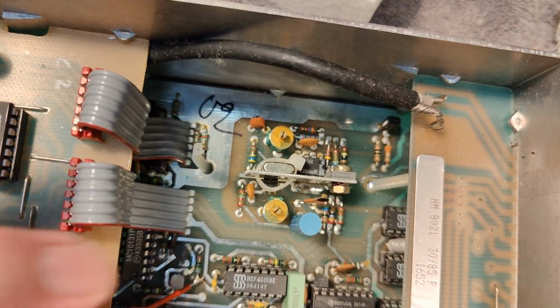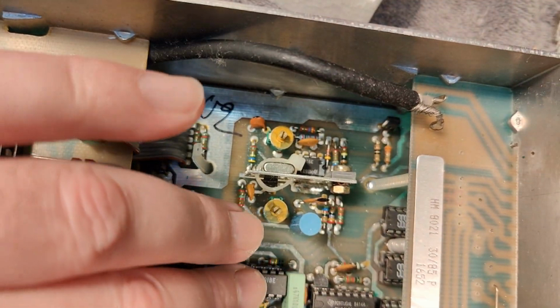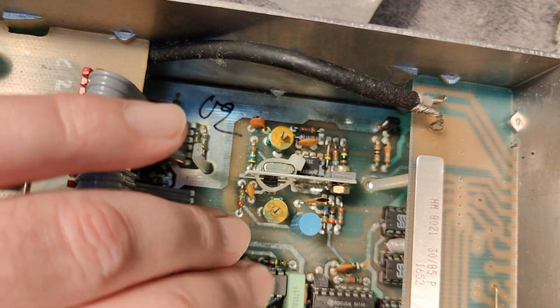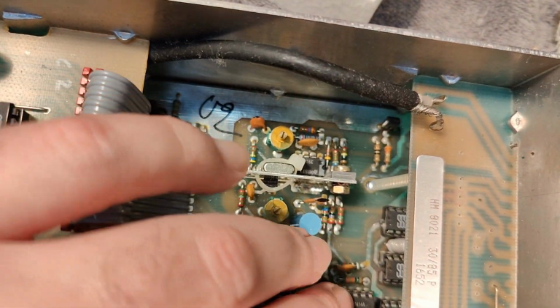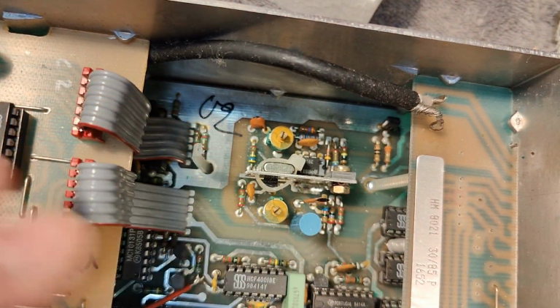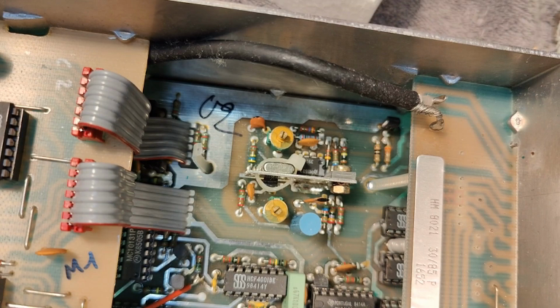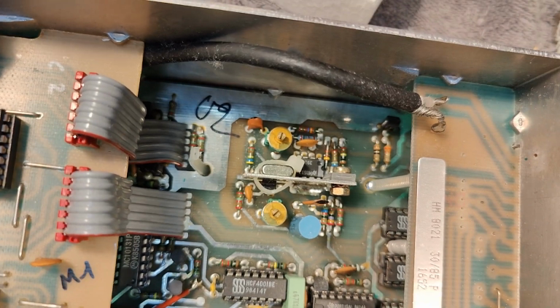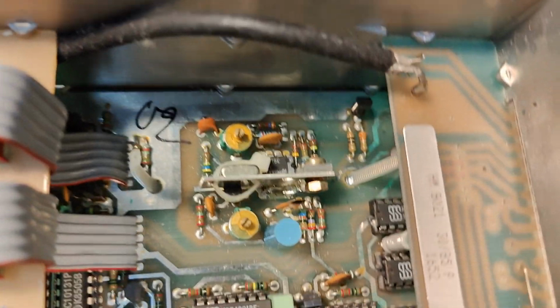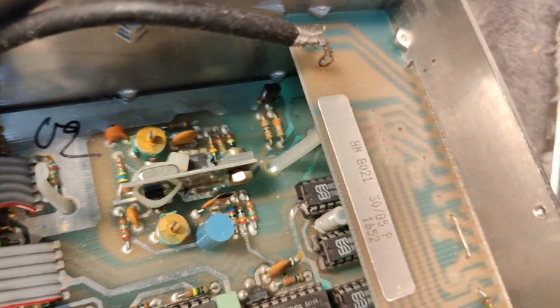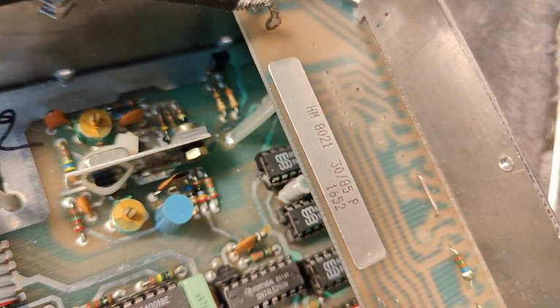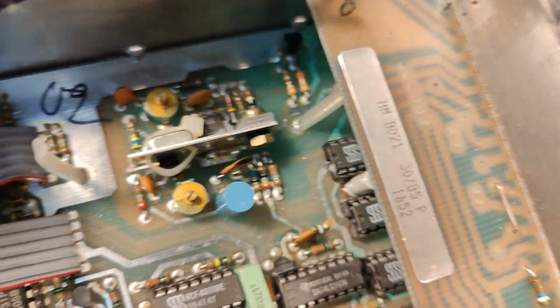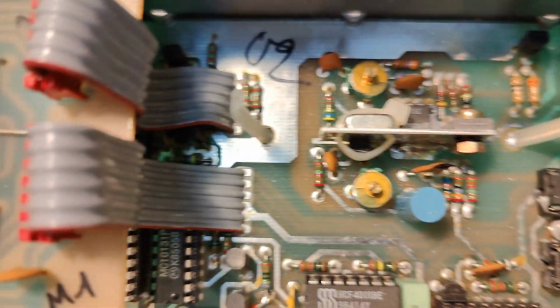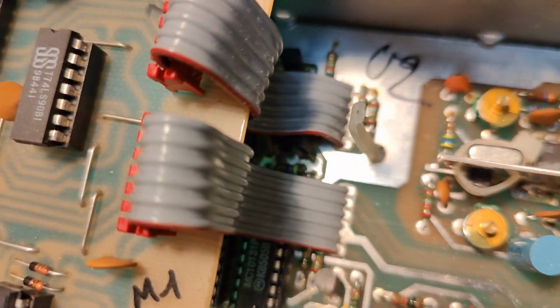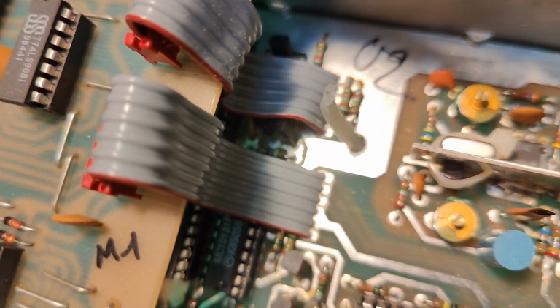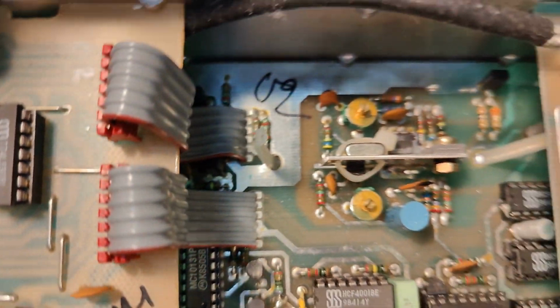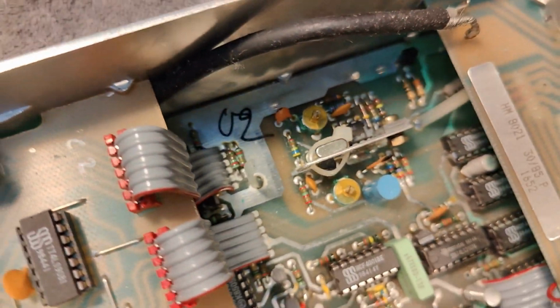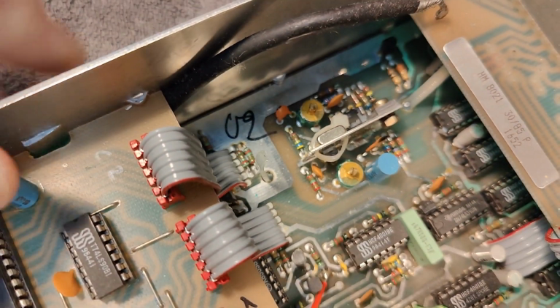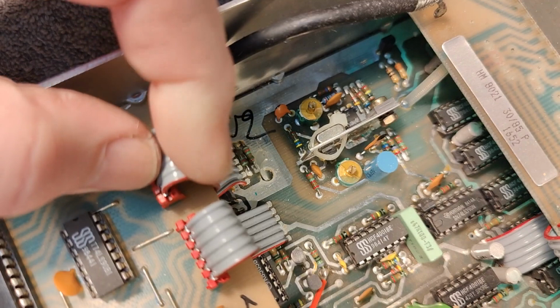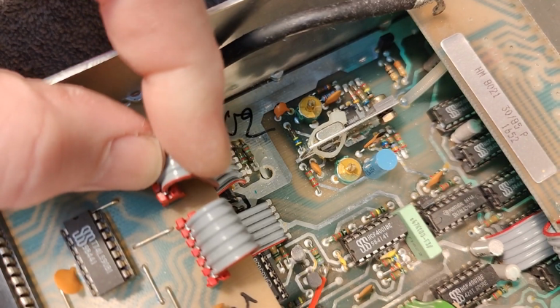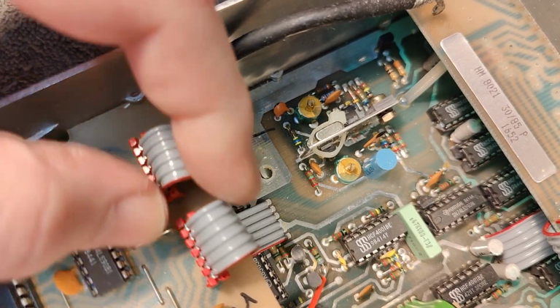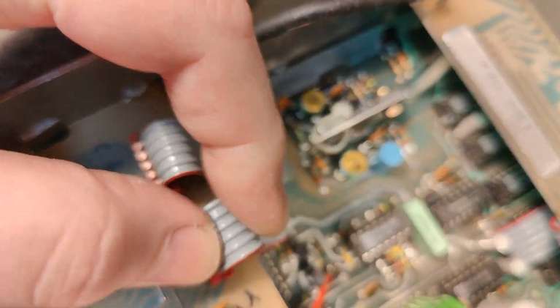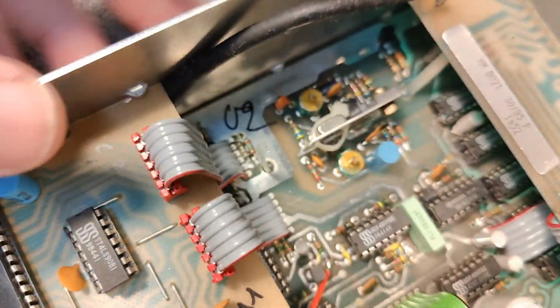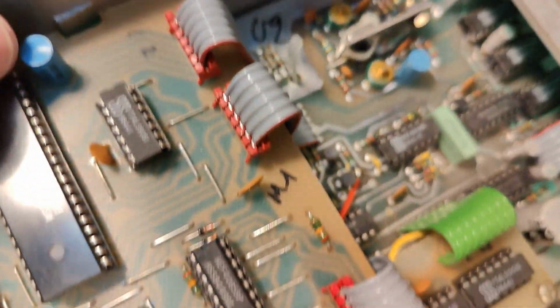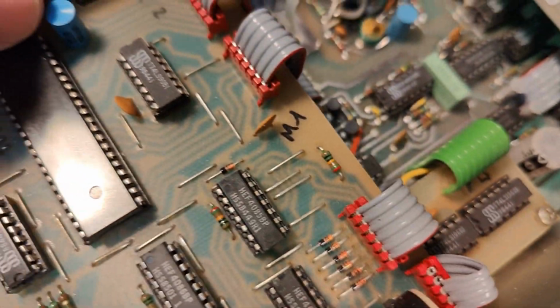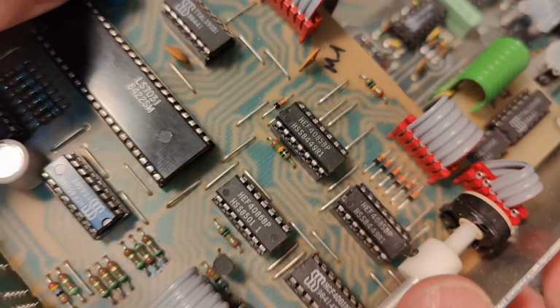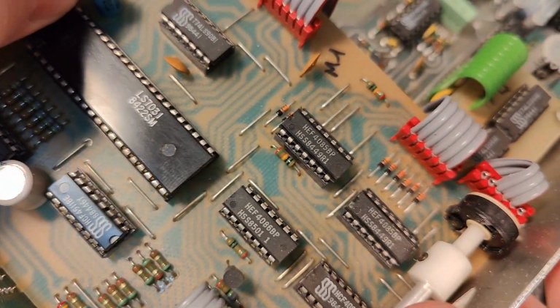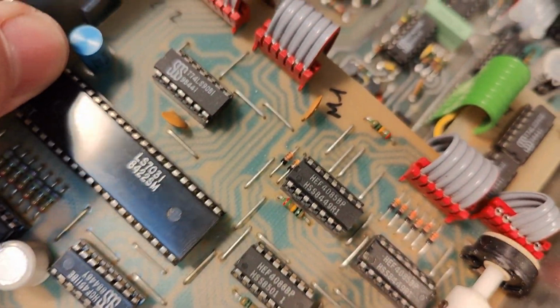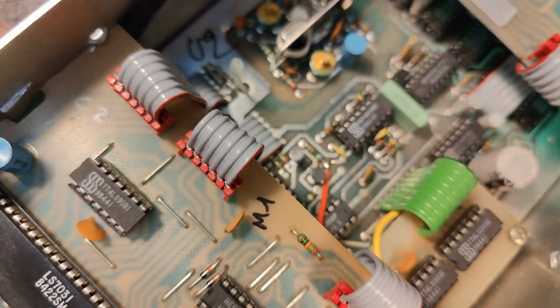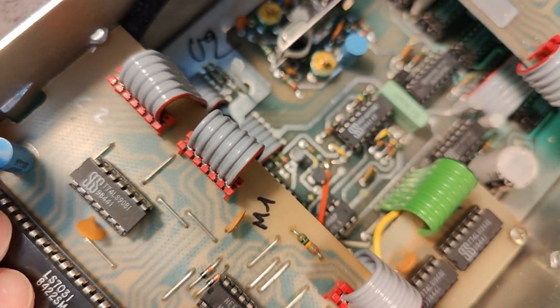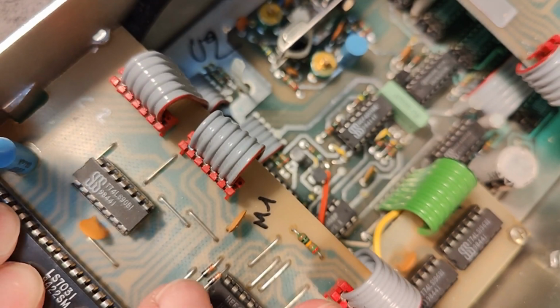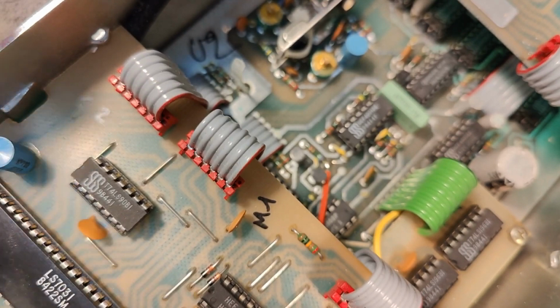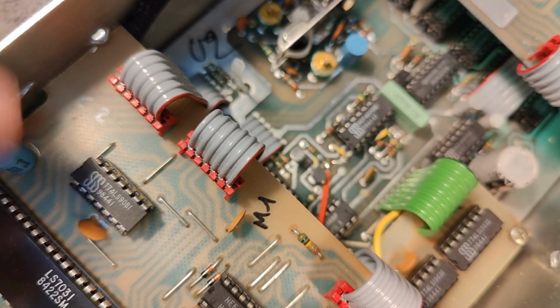I found a lot of very loose ICs in here, so that should probably be it. I also moved around in all those connectors, so I think I will try and power it up and see if it is a little bit more stable now.